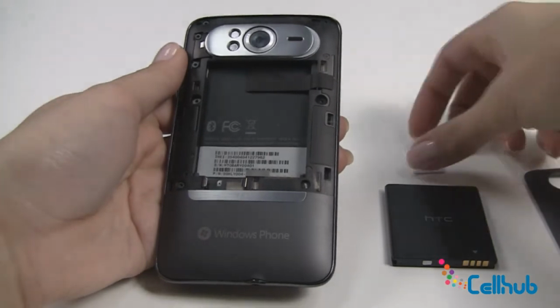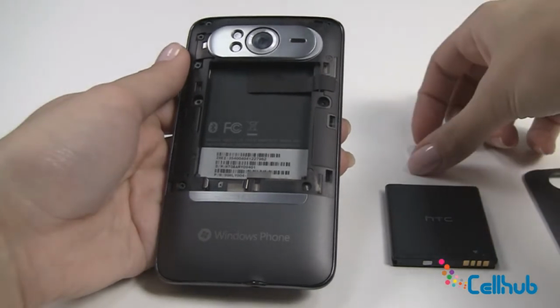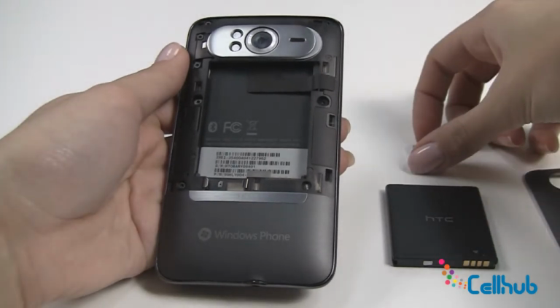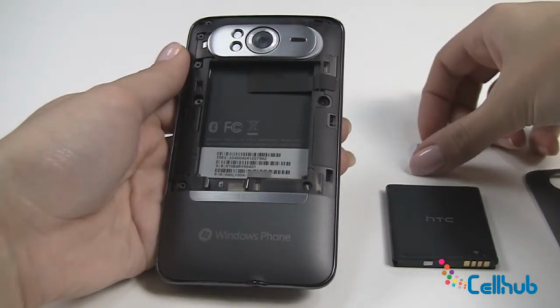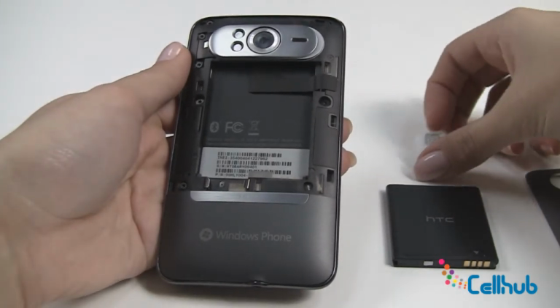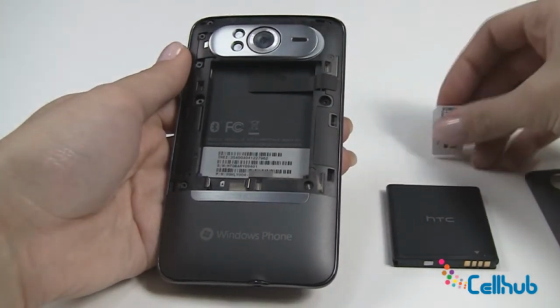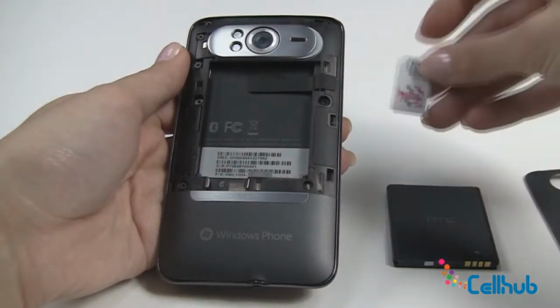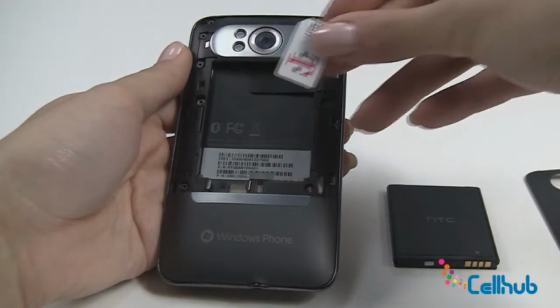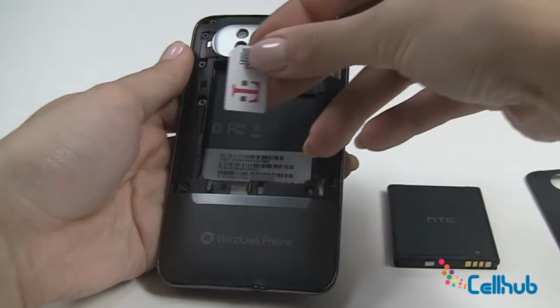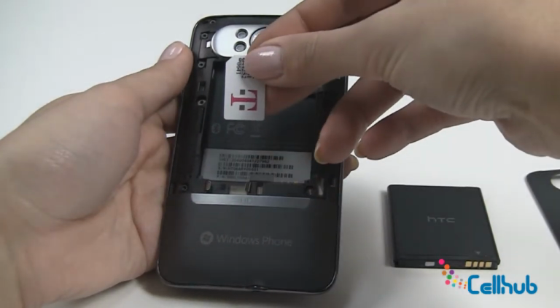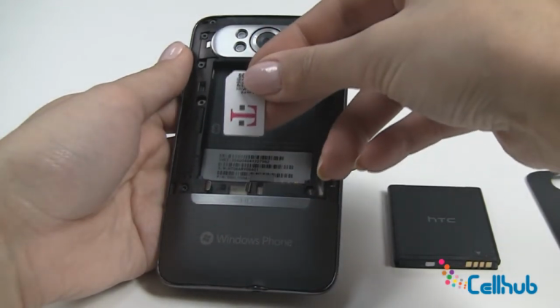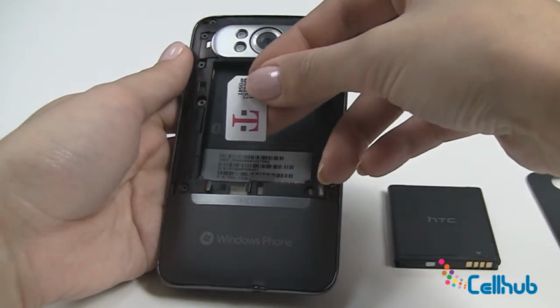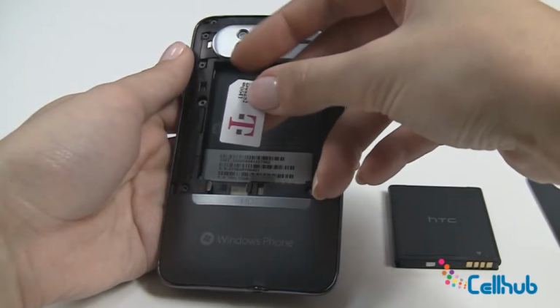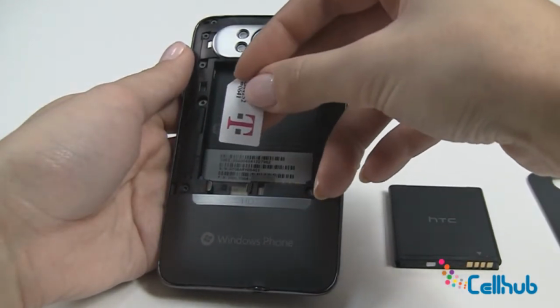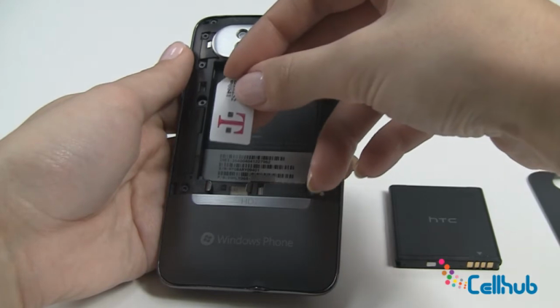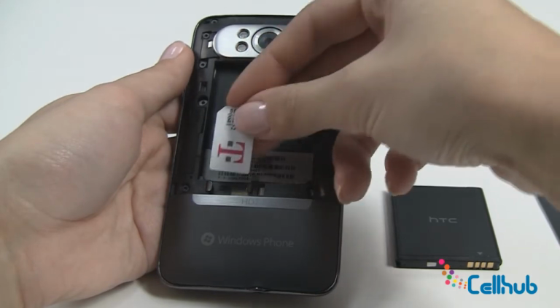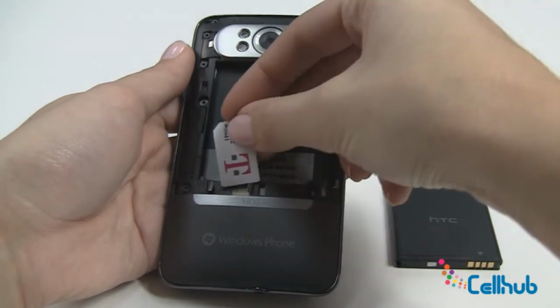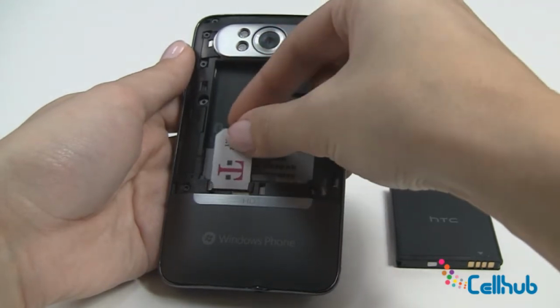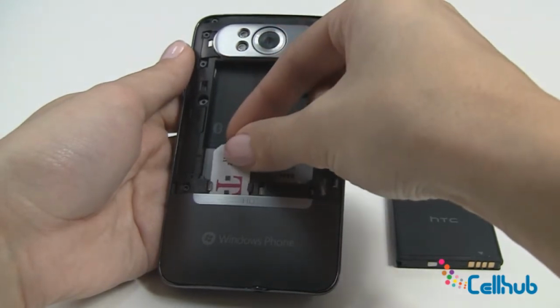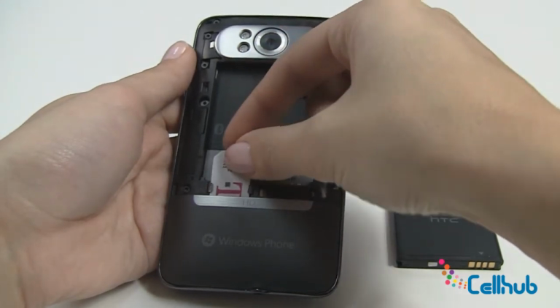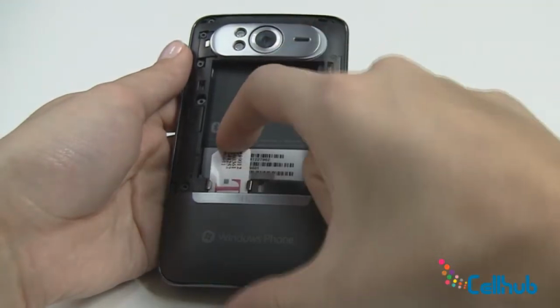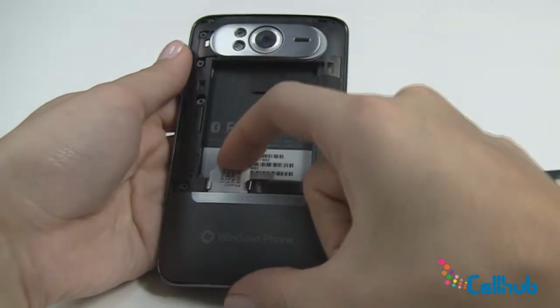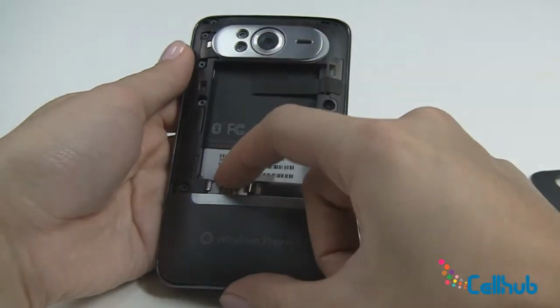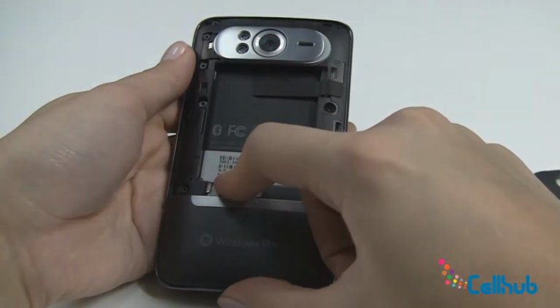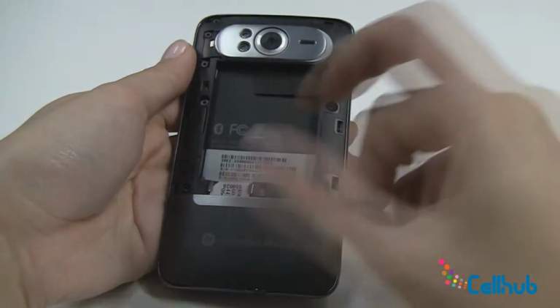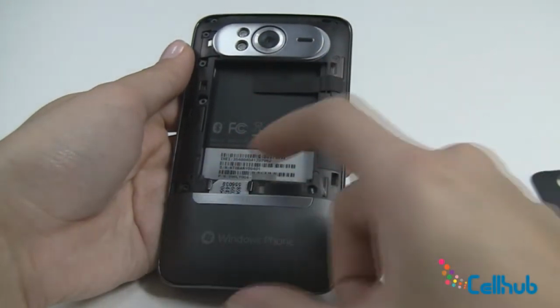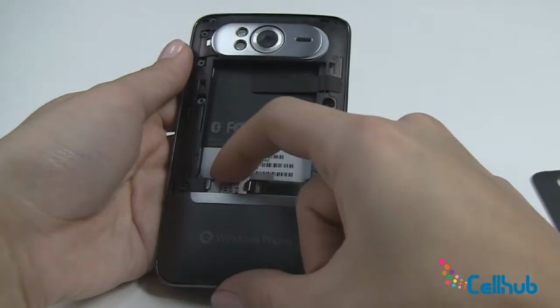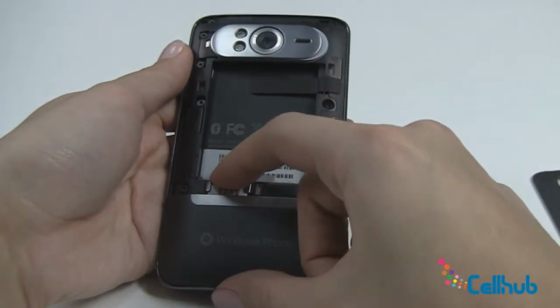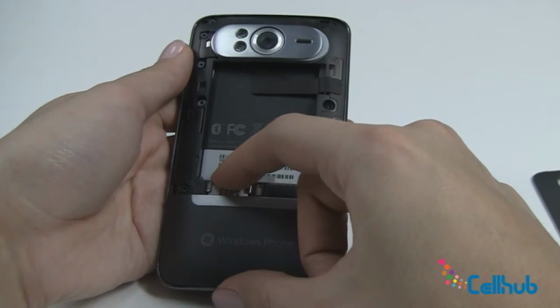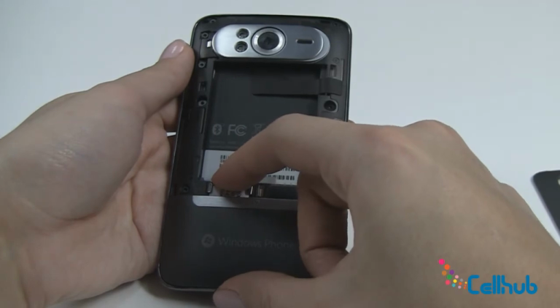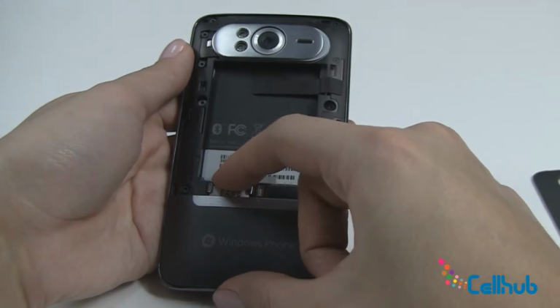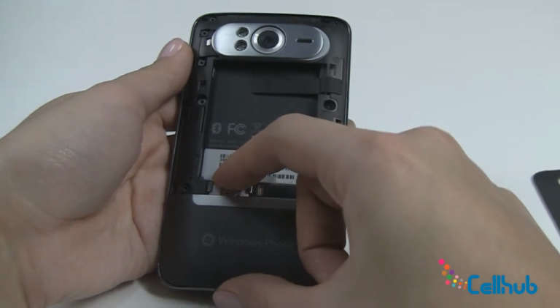We'll begin with your SIM card. You want to take your T-Mobile SIM card with the angled side to the left and insert it right here at the bottom between these grooves. Make sure you push it all the way down so it's flush.